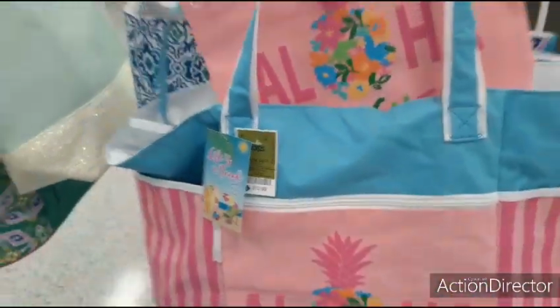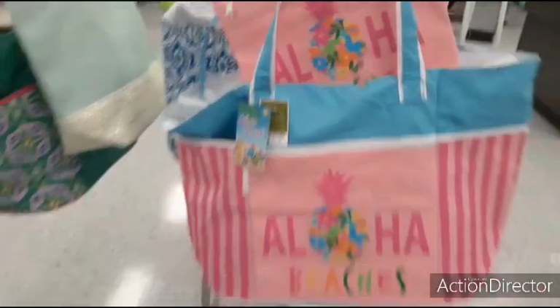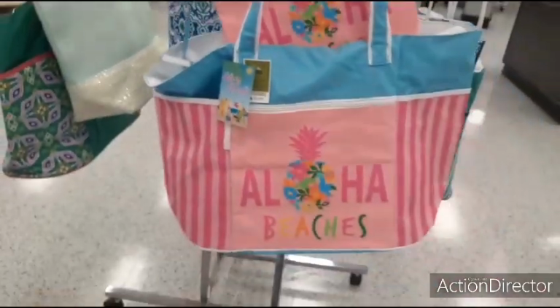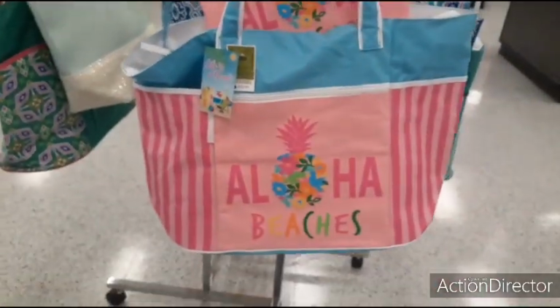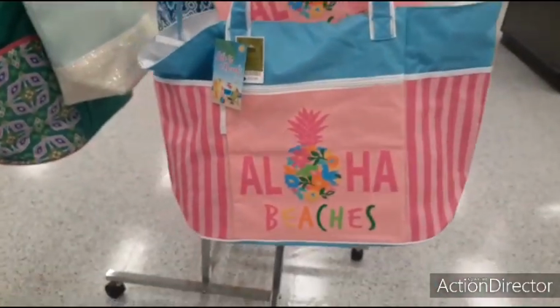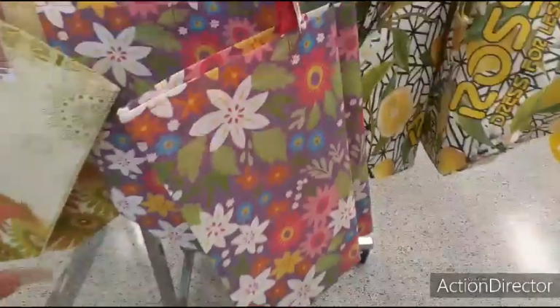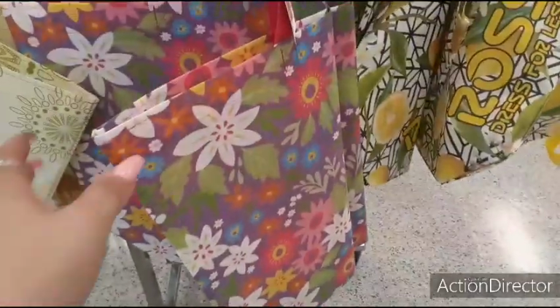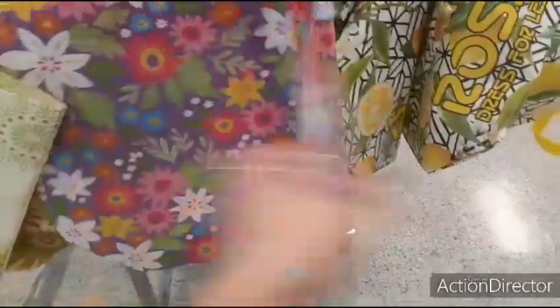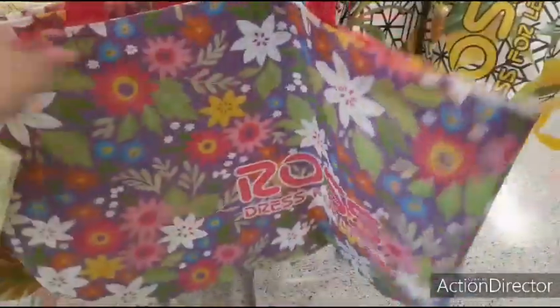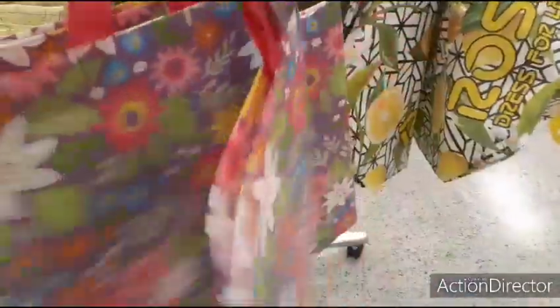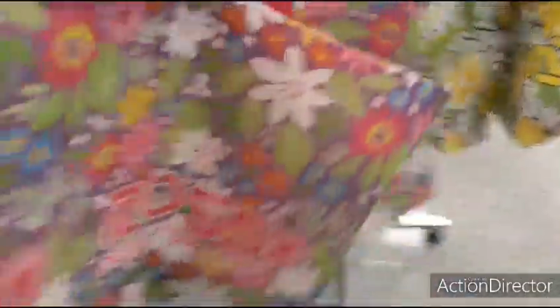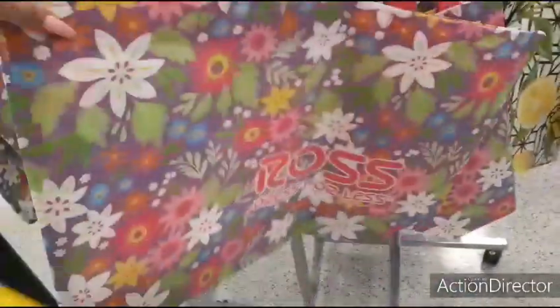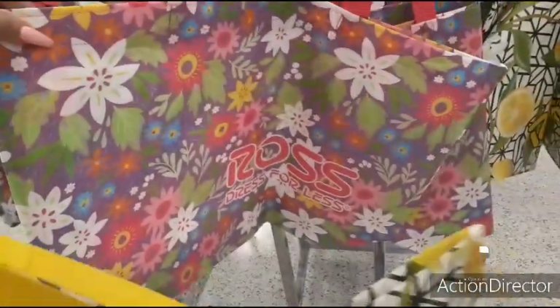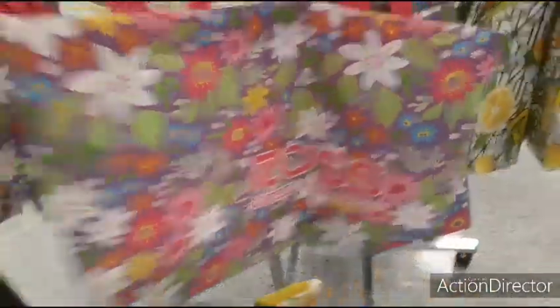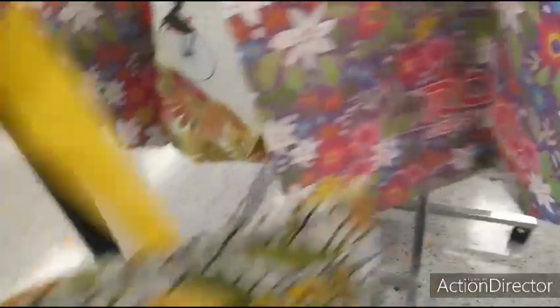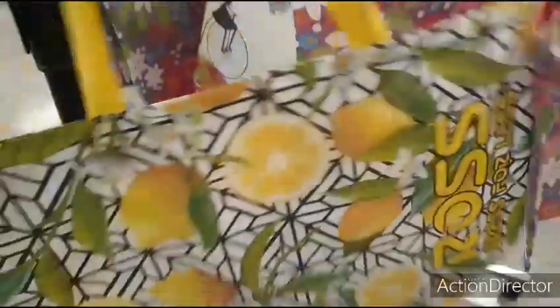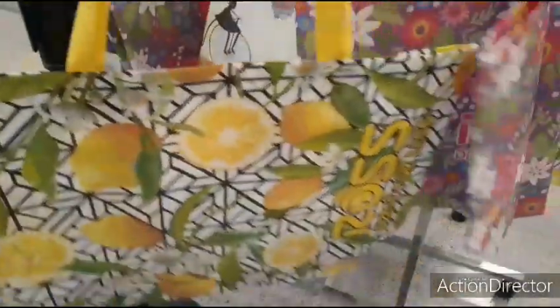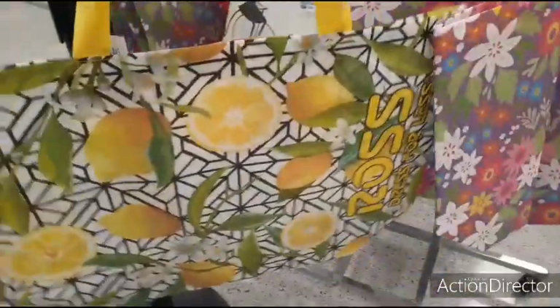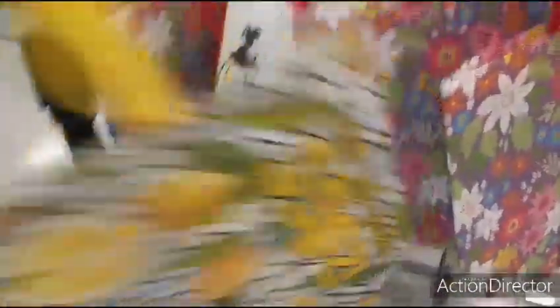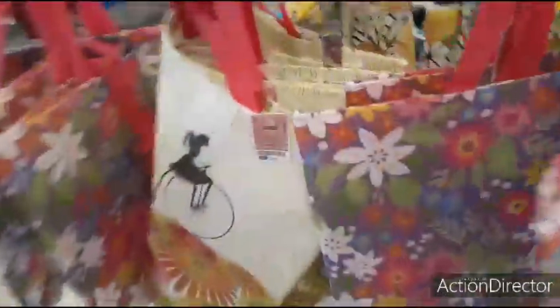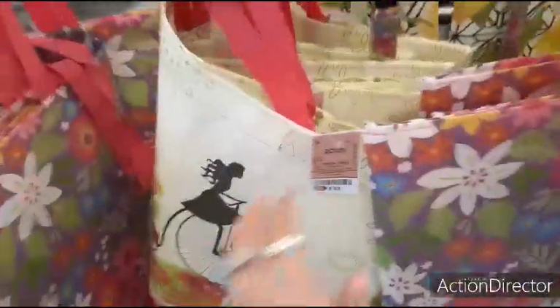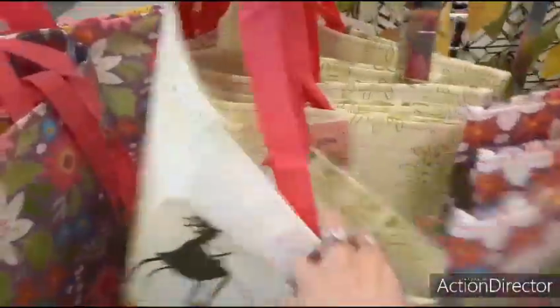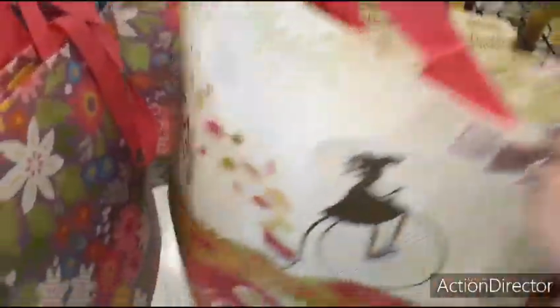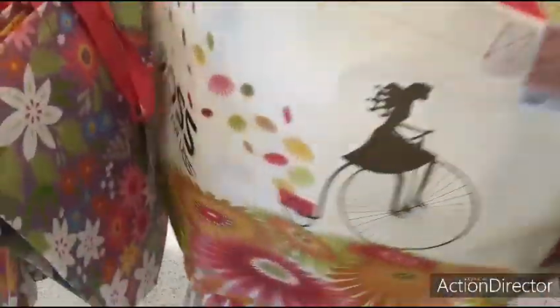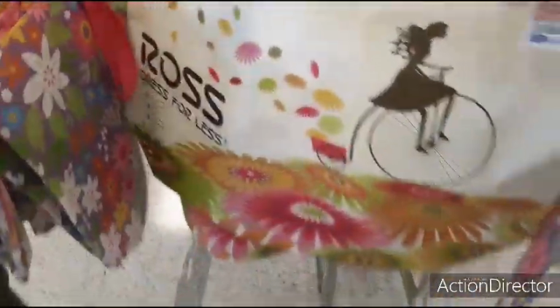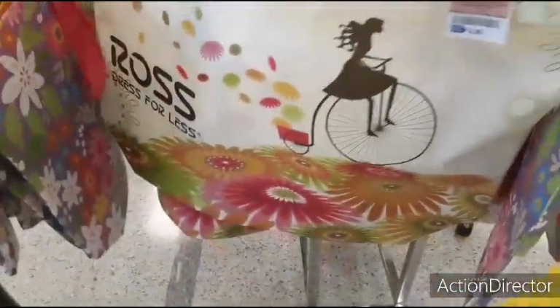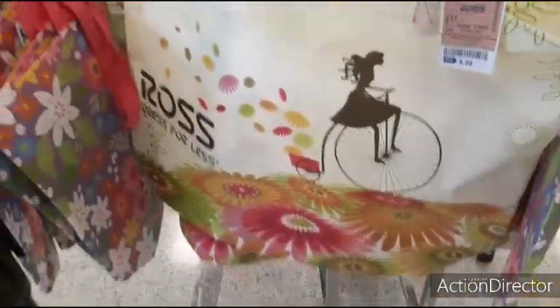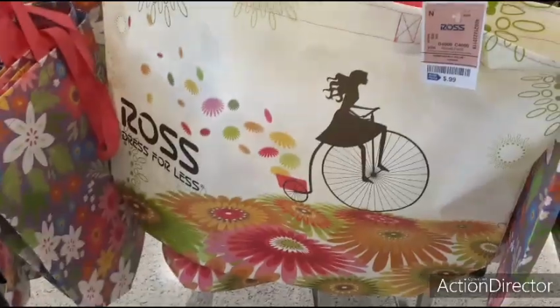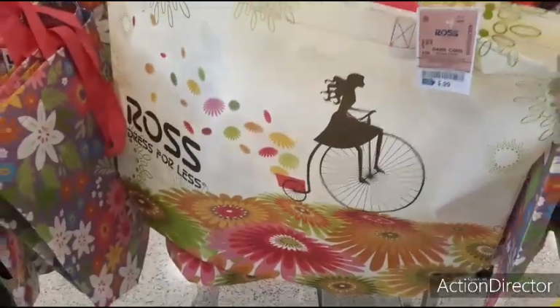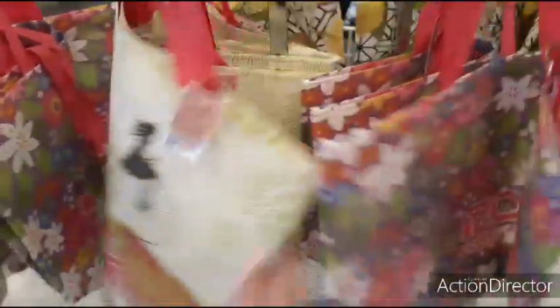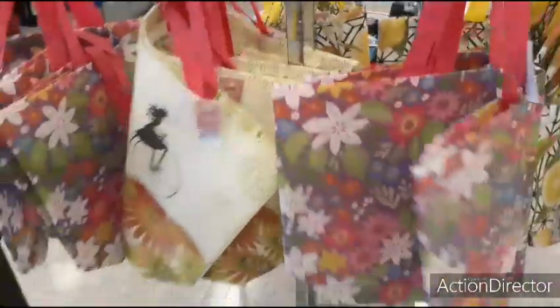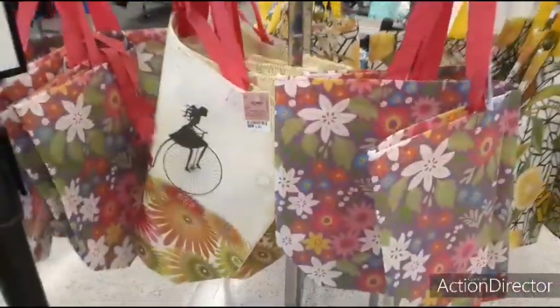Look how cute this one is — Aloha Beaches — $12.99. The little insert is cute too. That's nice. Cute totes — isn't that adorable? The lemon one, the bicycle, and the flowers. These are so cute.